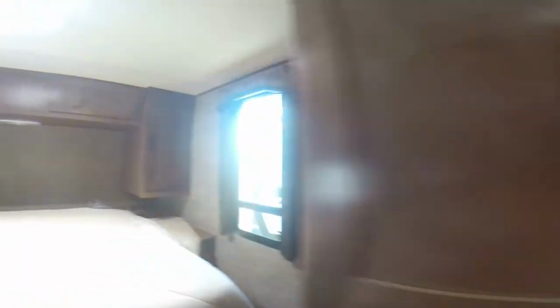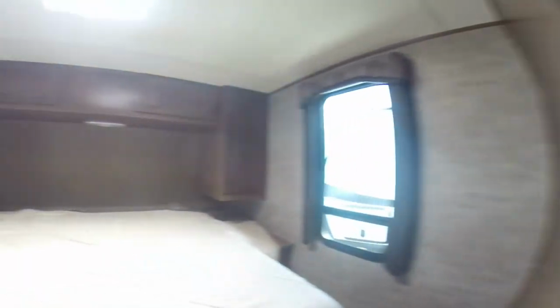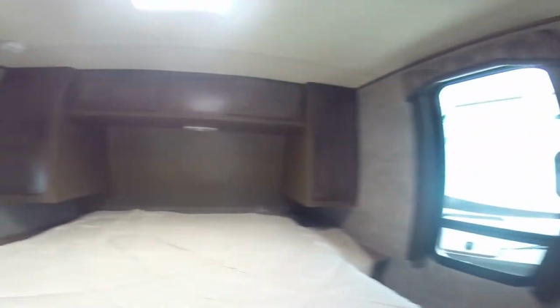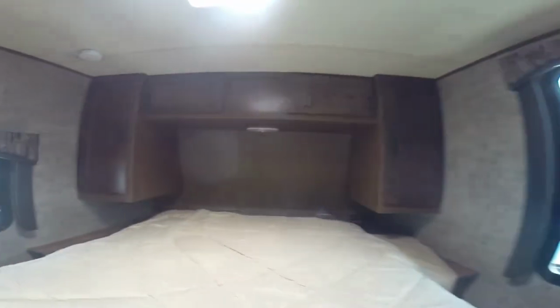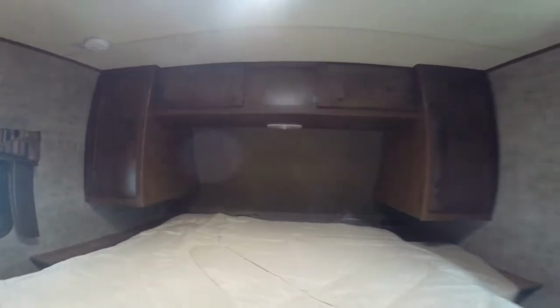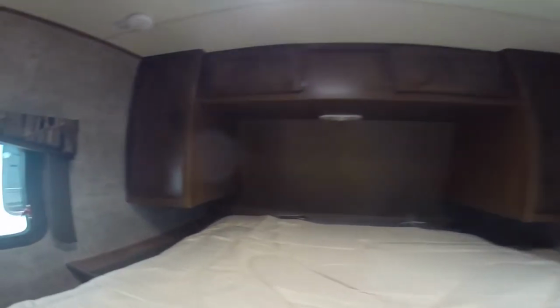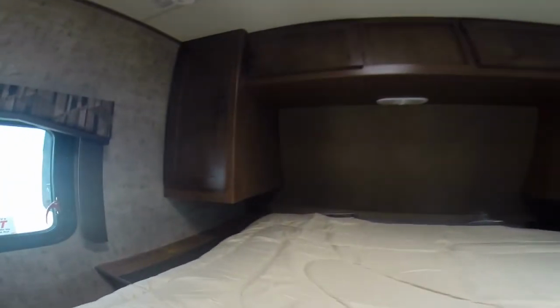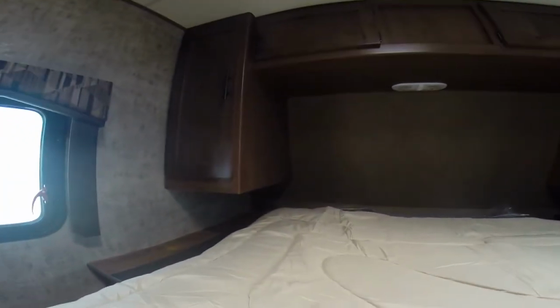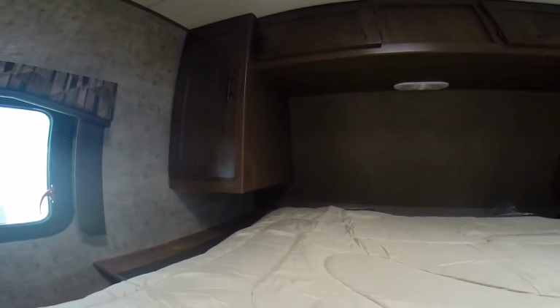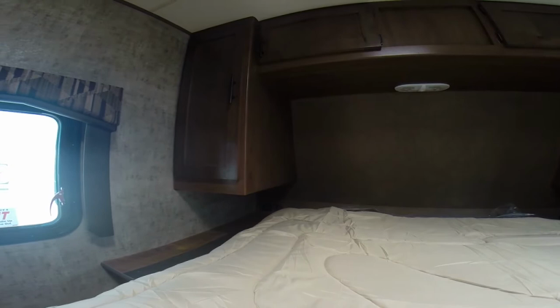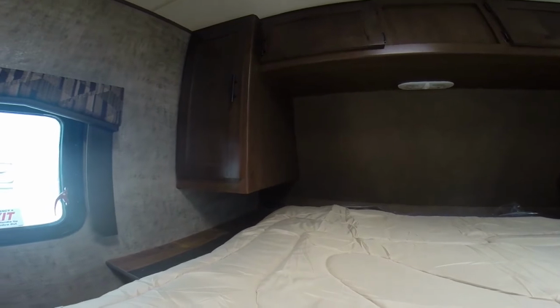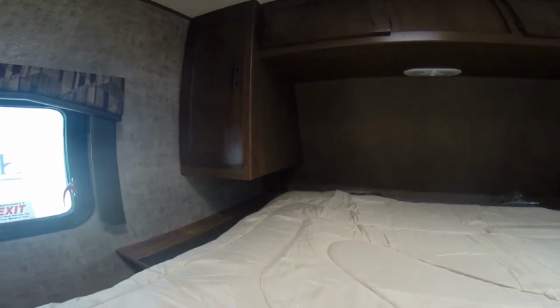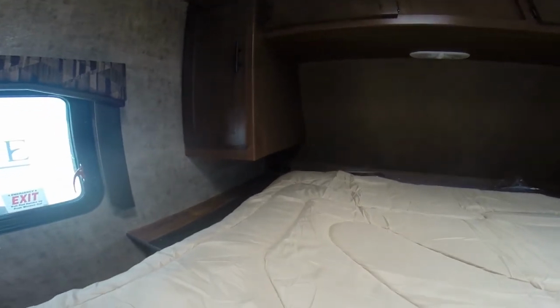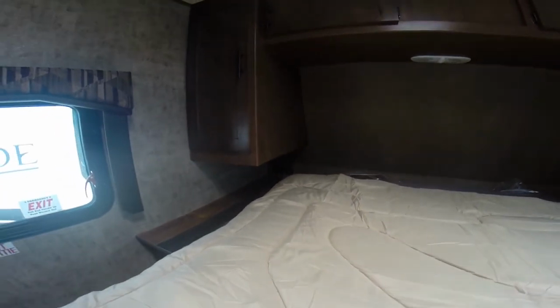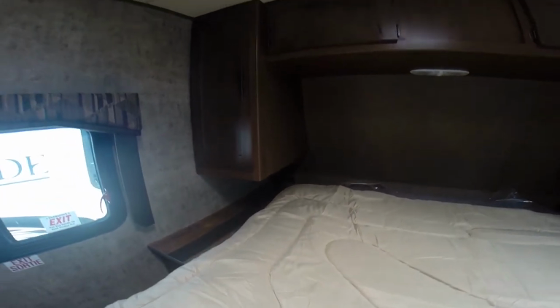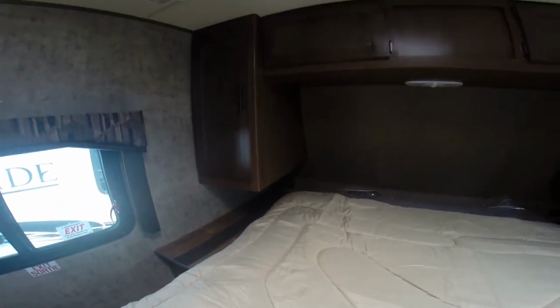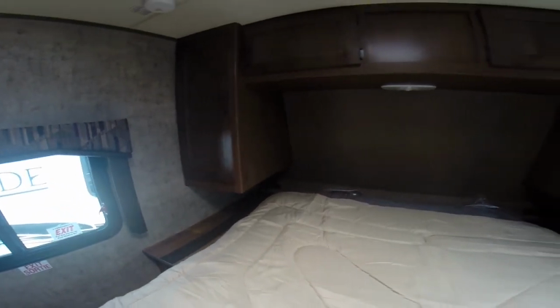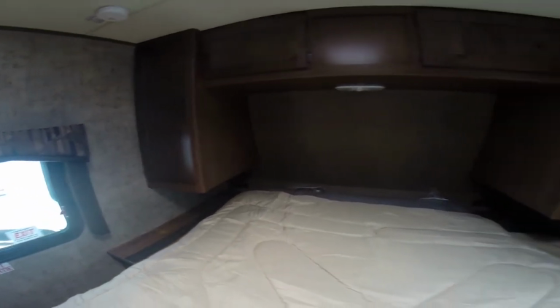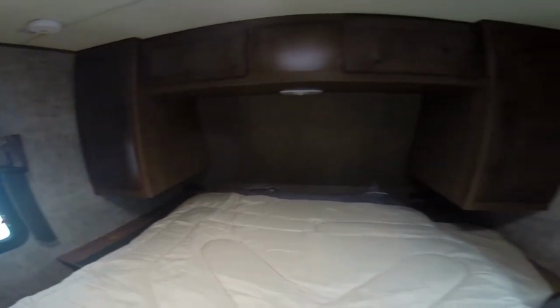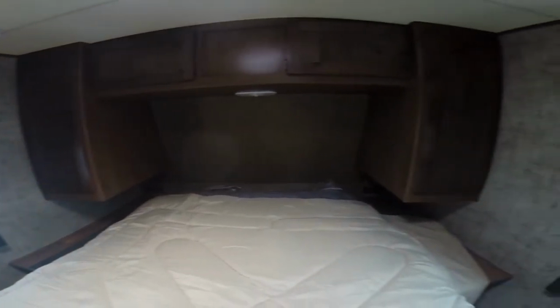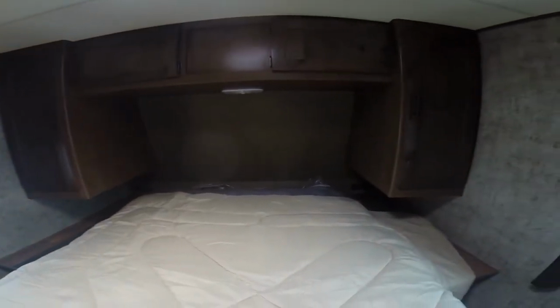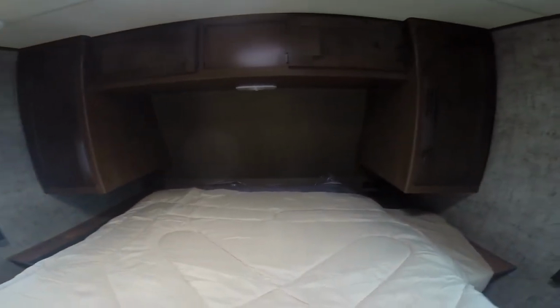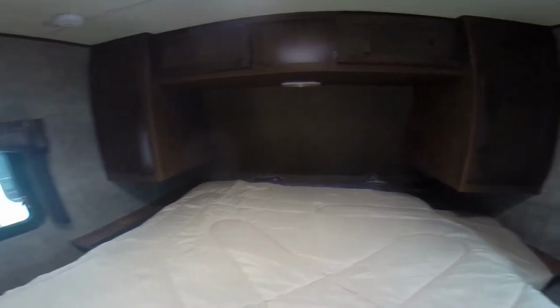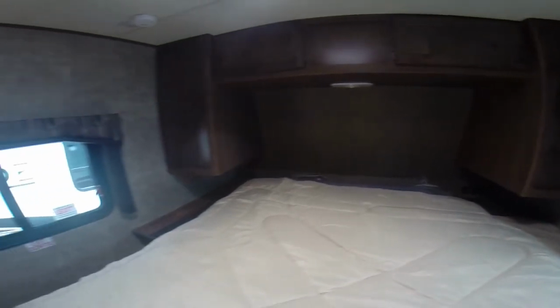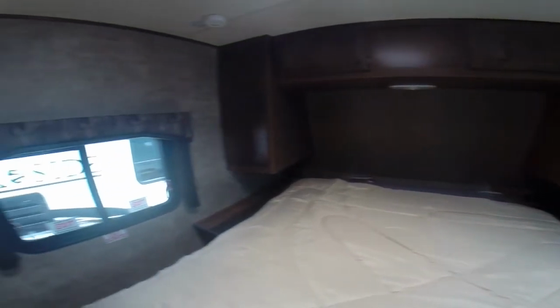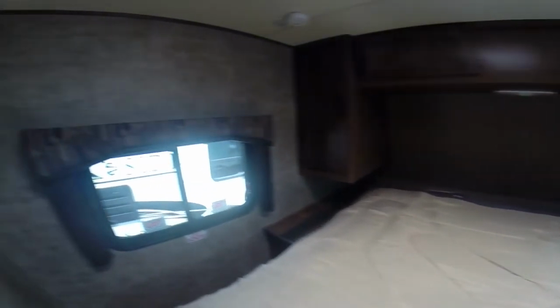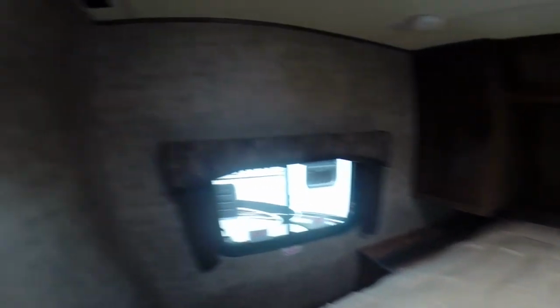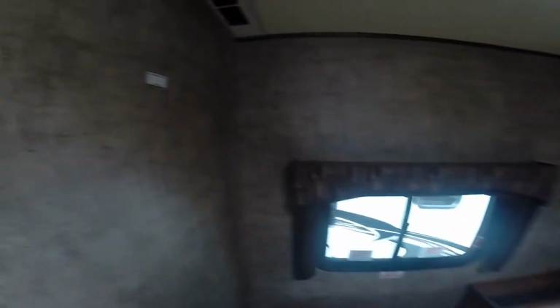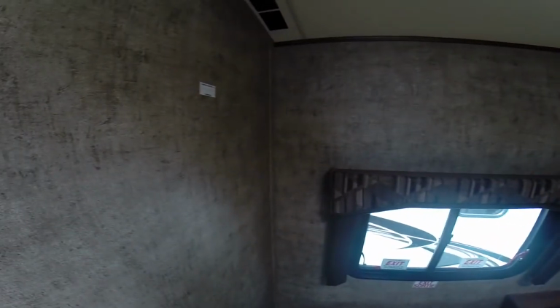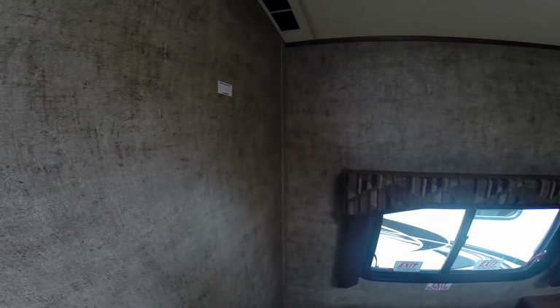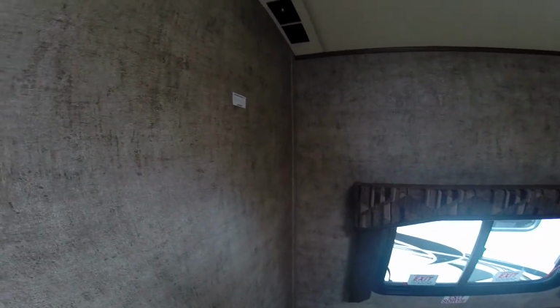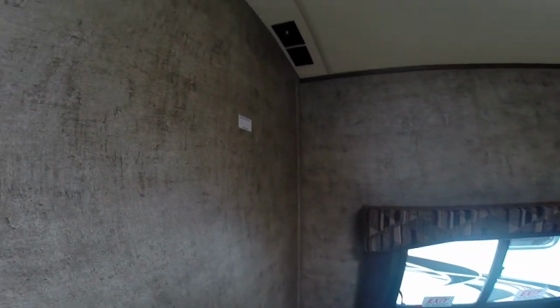Queen size walk-around bed with nightstands on both sides plus charging stations. We have wardrobe storage overhead and on the sides, windows on both sides, and a spot for a TV if you want one here in the bedroom.